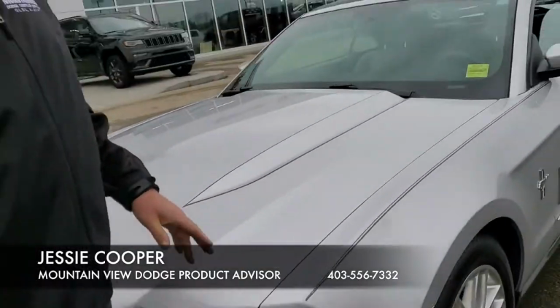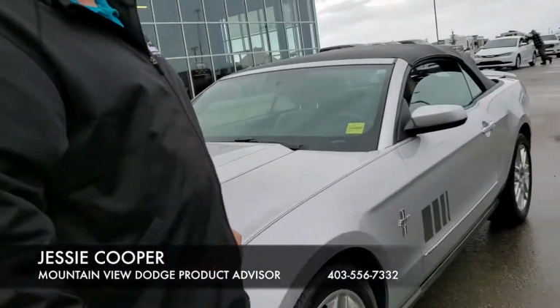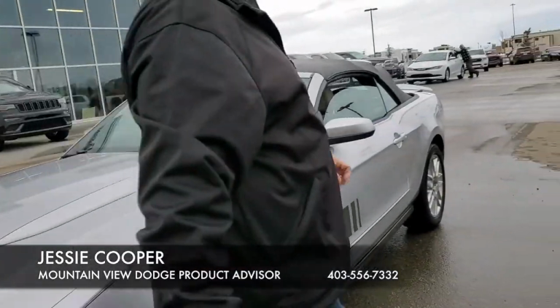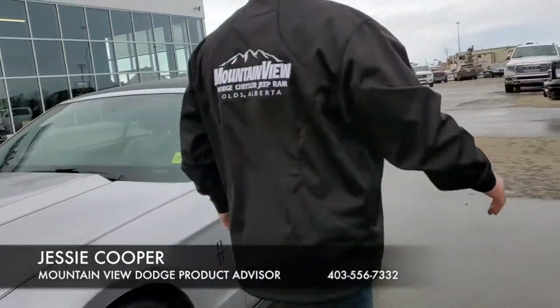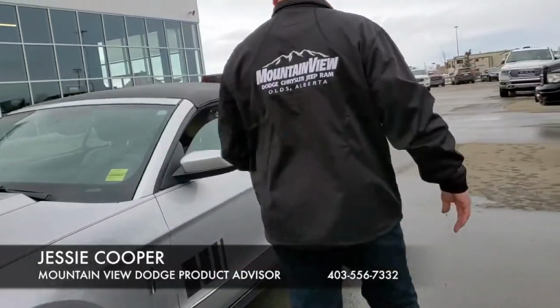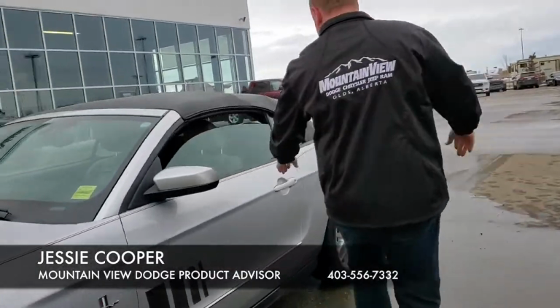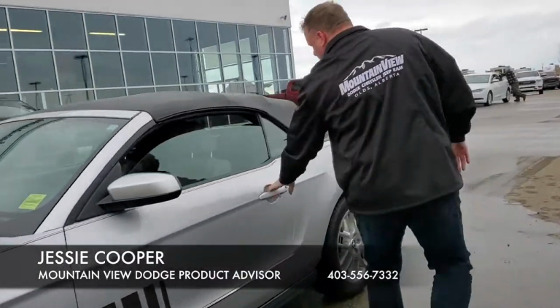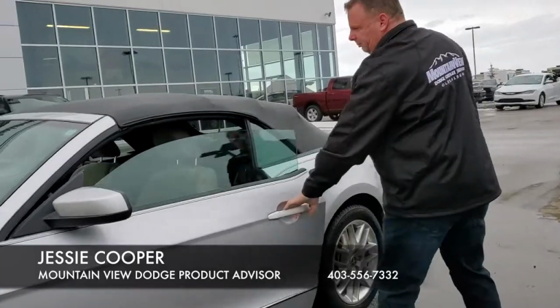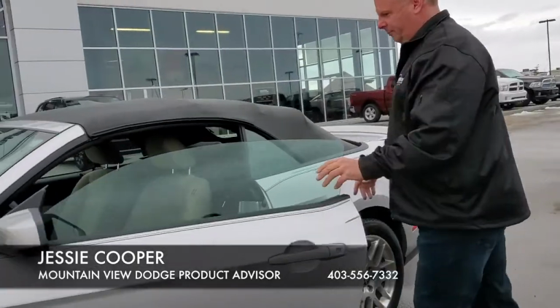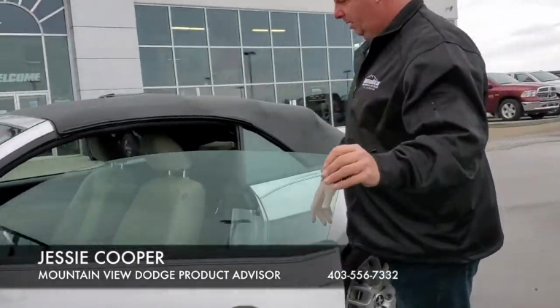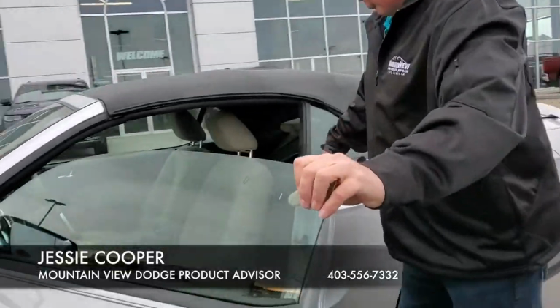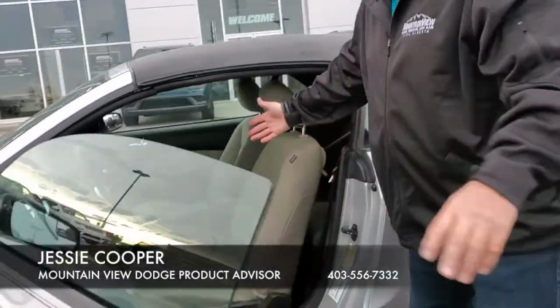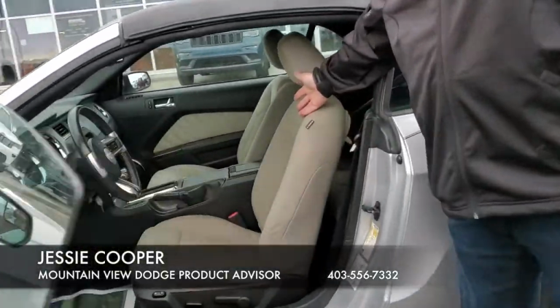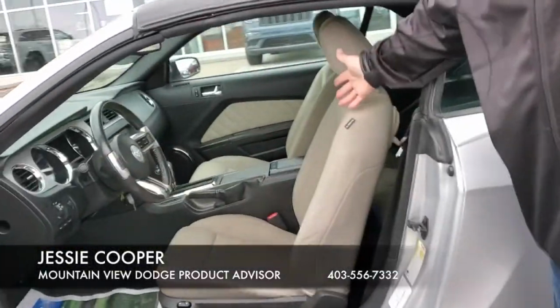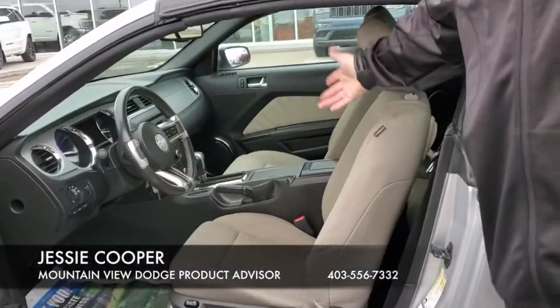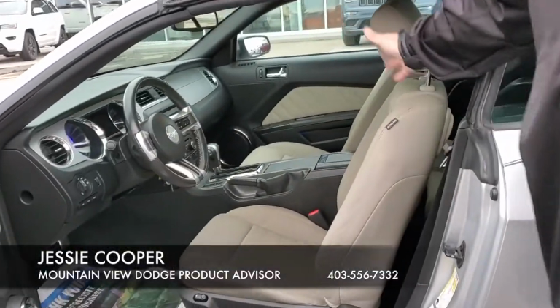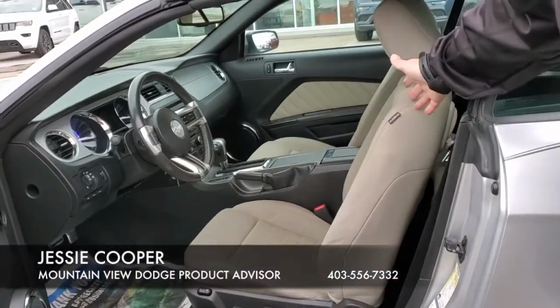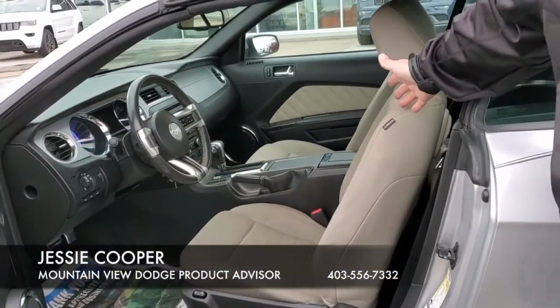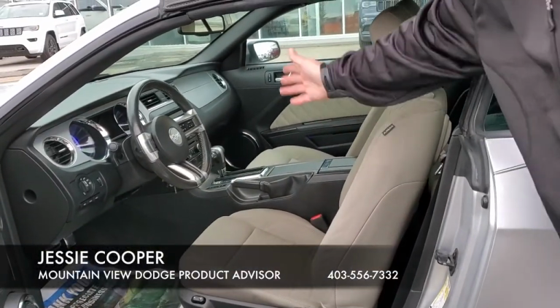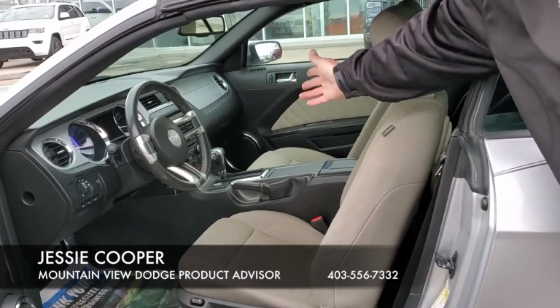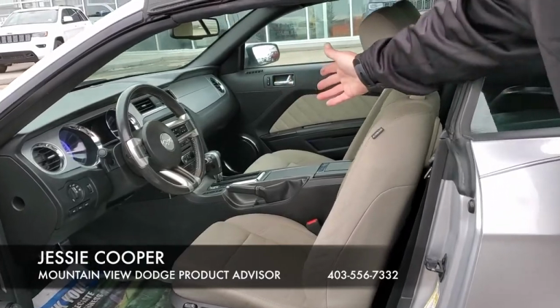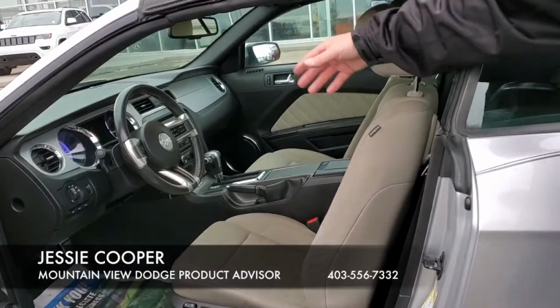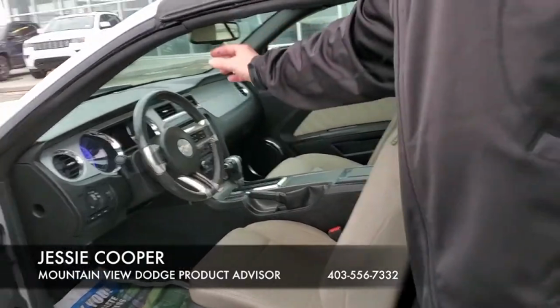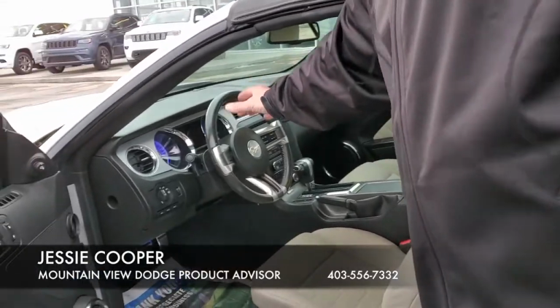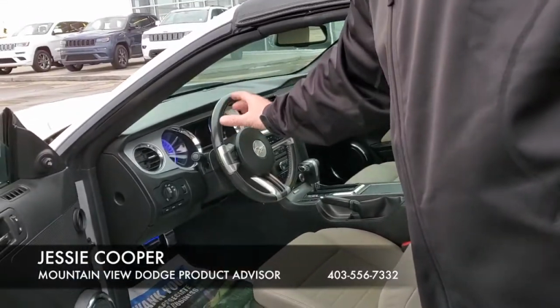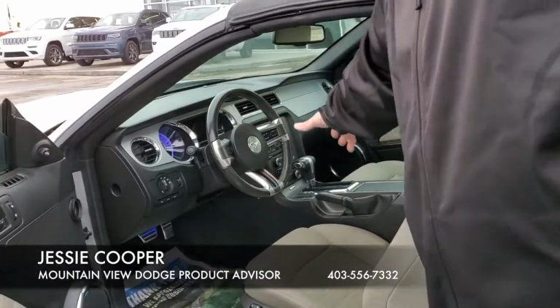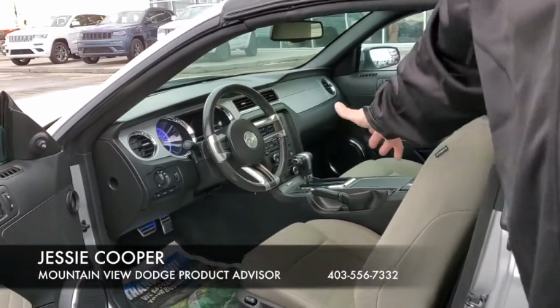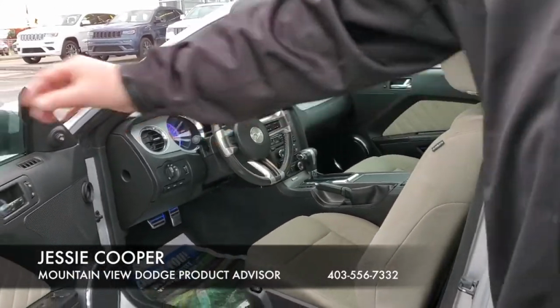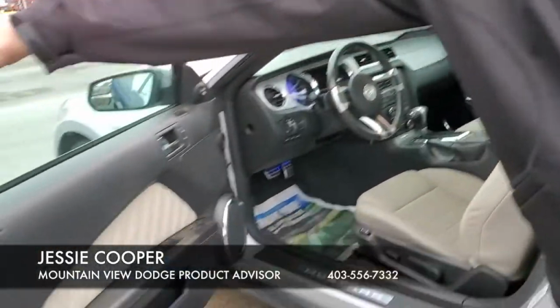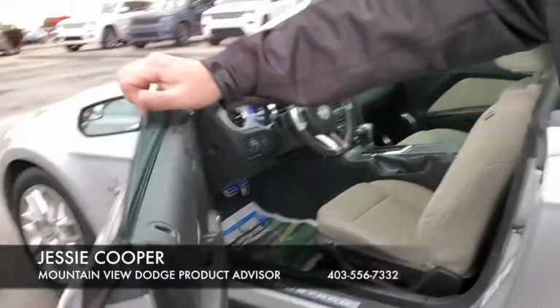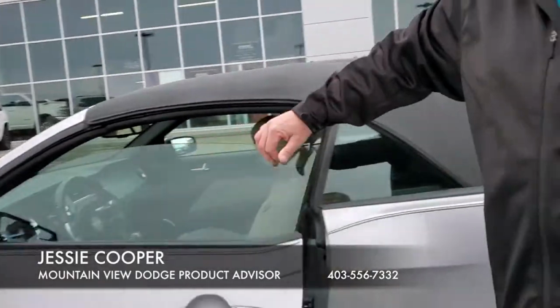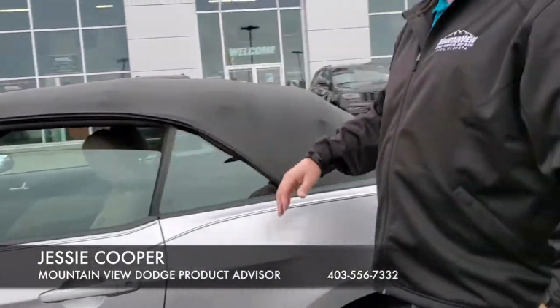Inside the interior, cloth seats in amazing shape, CD player. 78,000 kilometers on this. Very well taken care of.